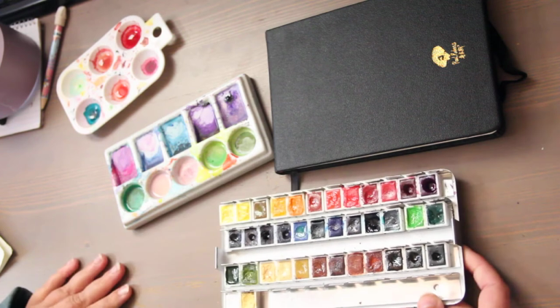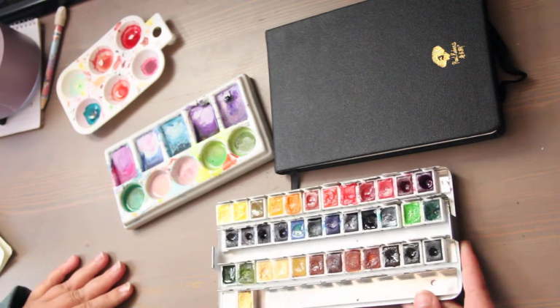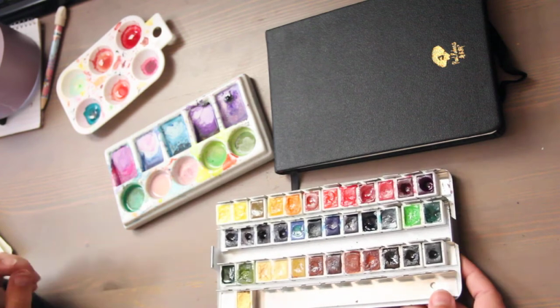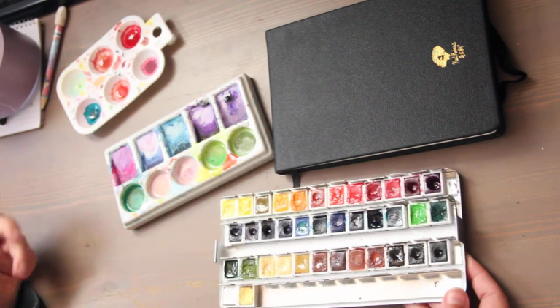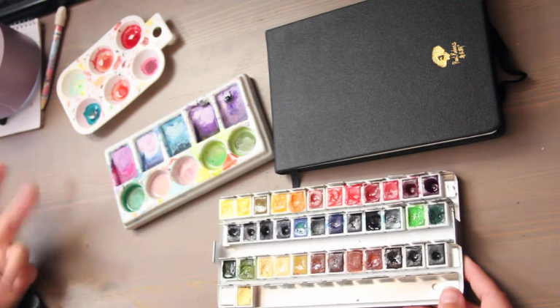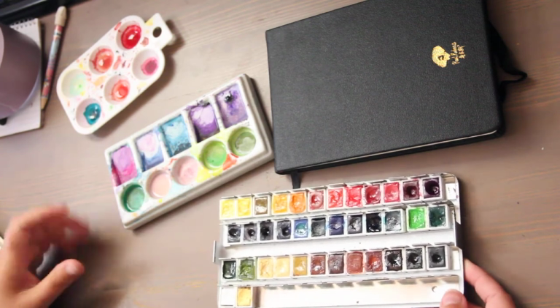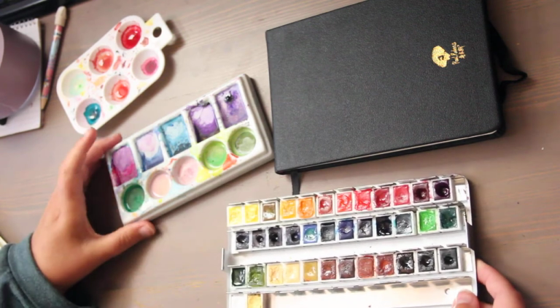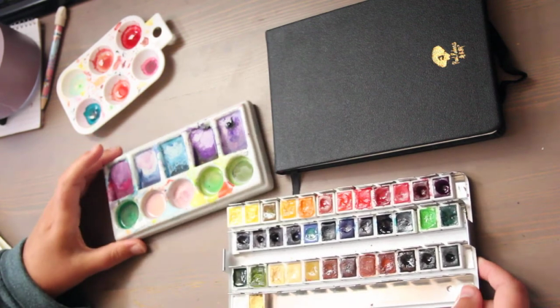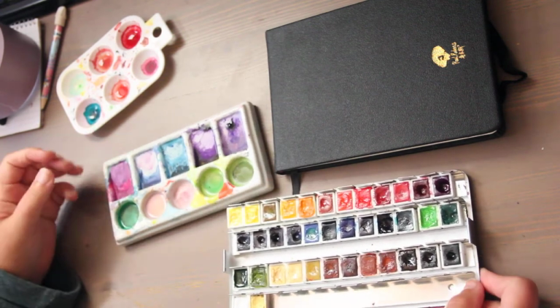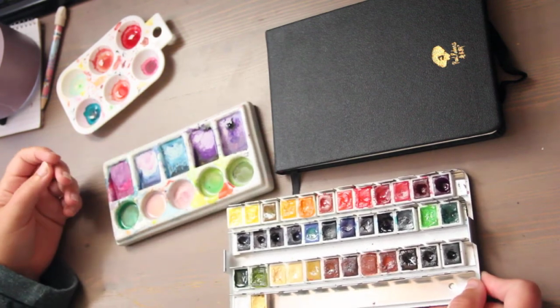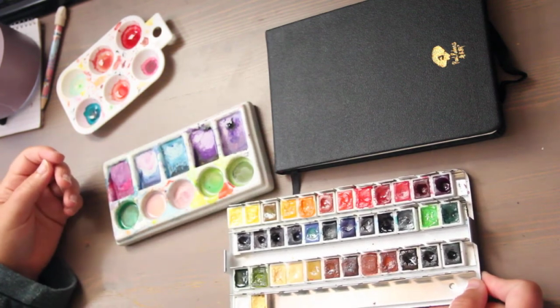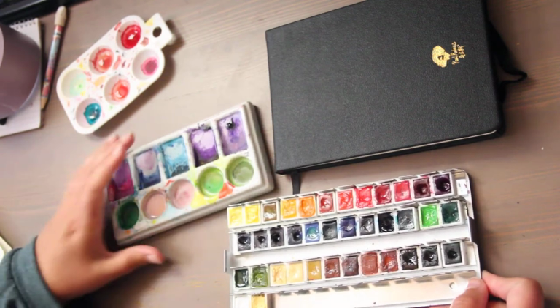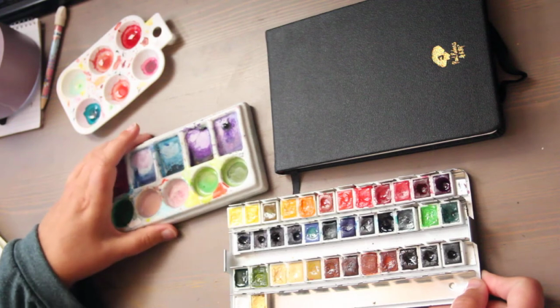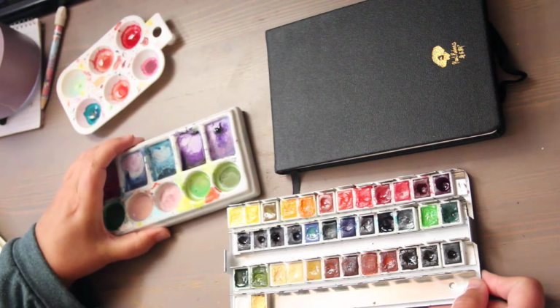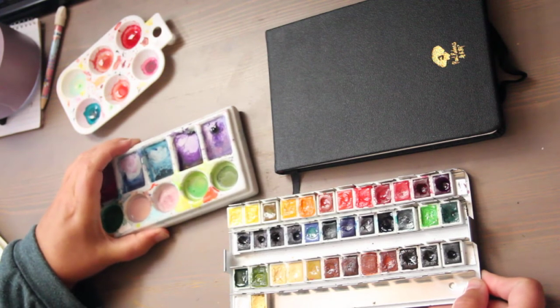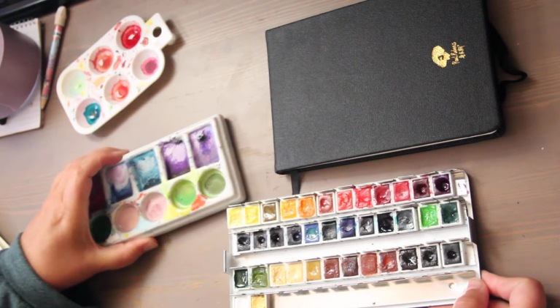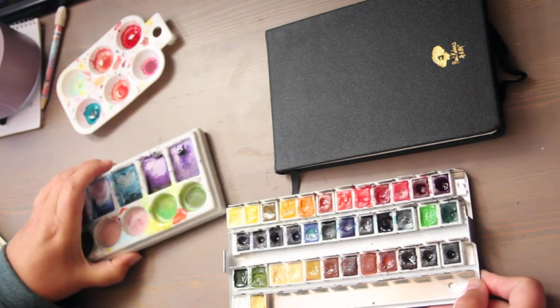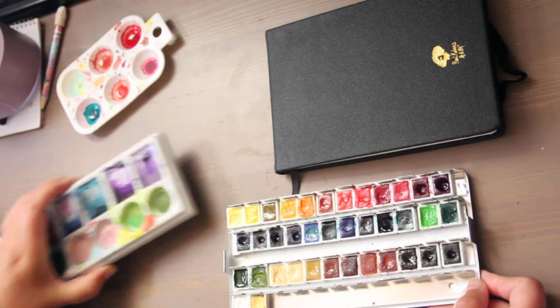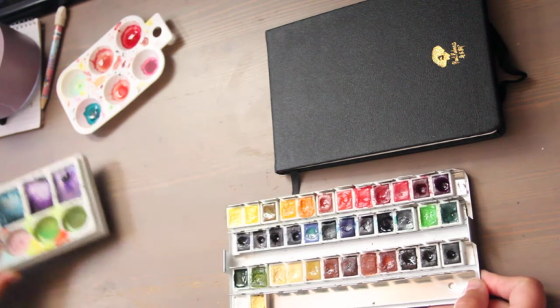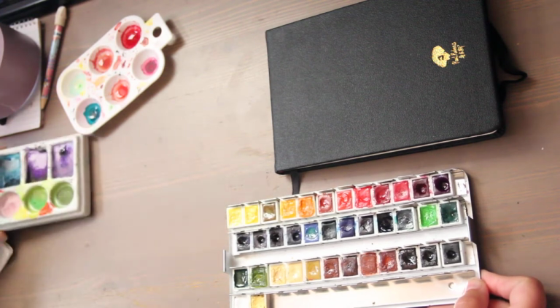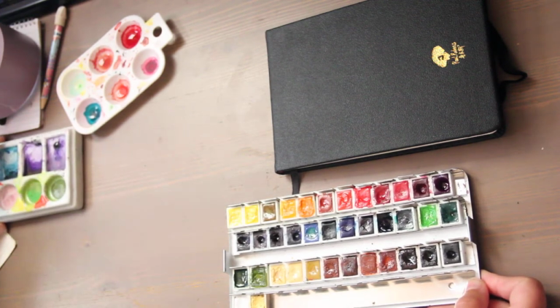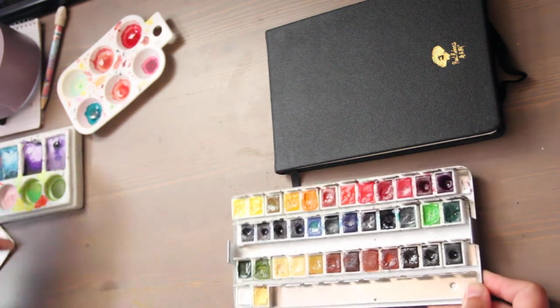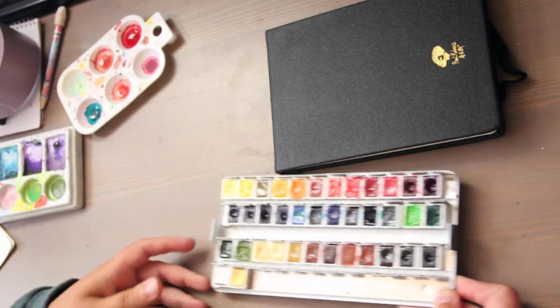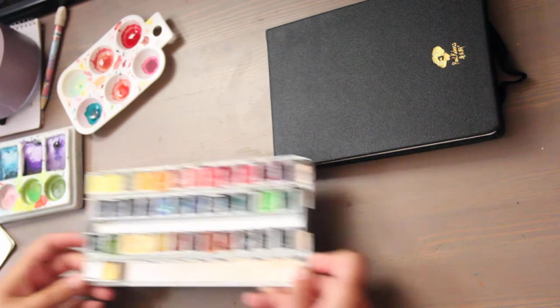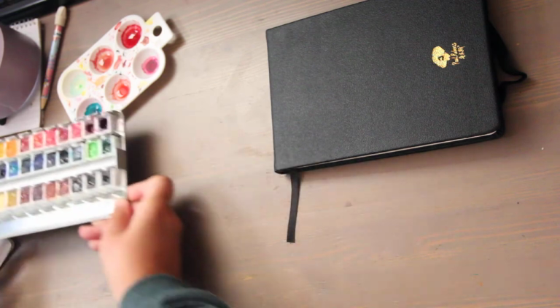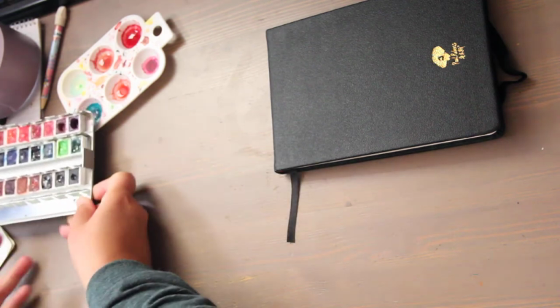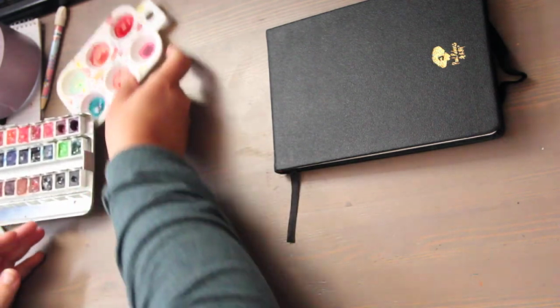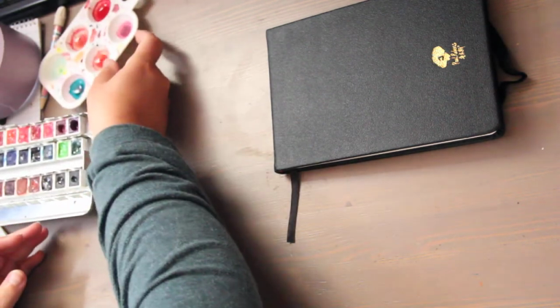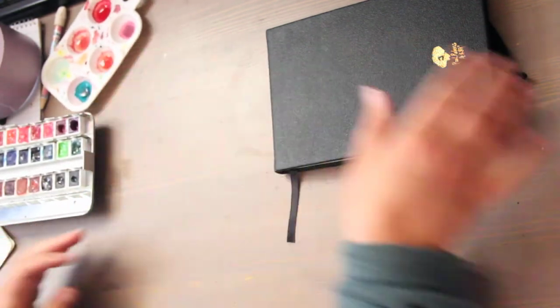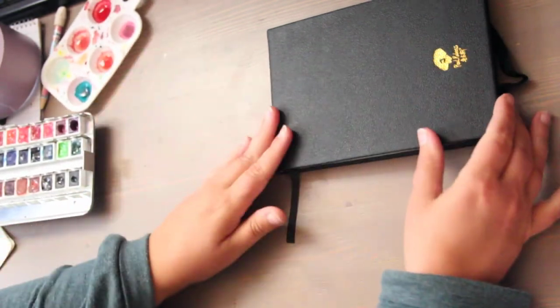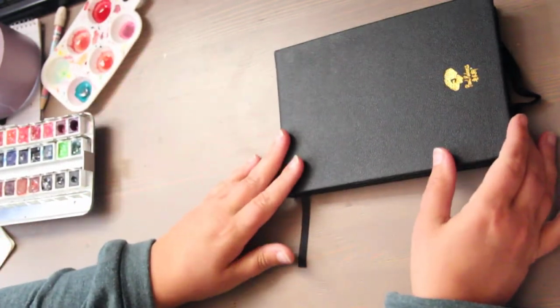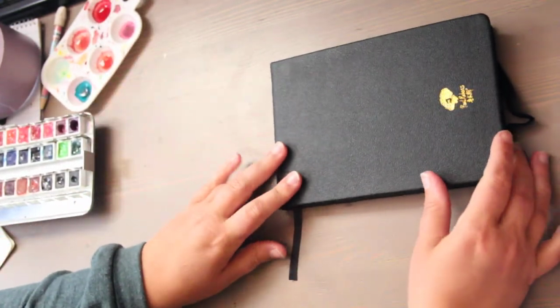The brushes I used were the Winsor & Newton Cotman, because those are a fine little brush and I'm super rough on everything. I like buying a less expensive brush because they fall apart even though I clean them, preserve them, and do all the things.